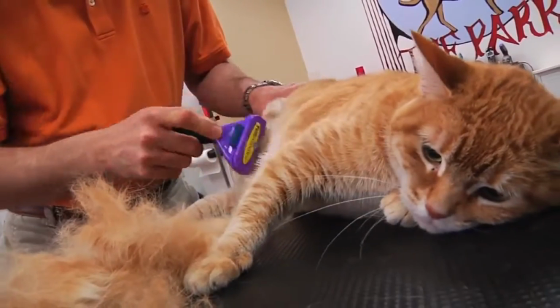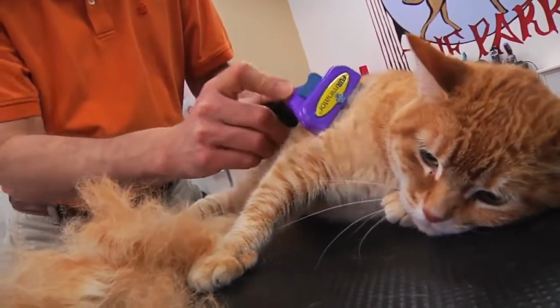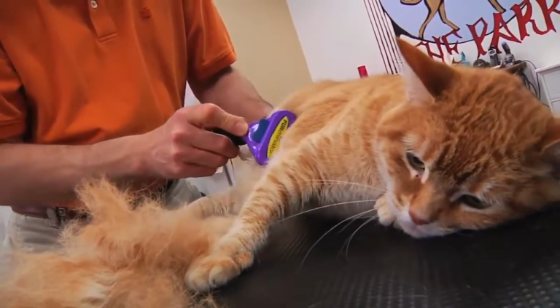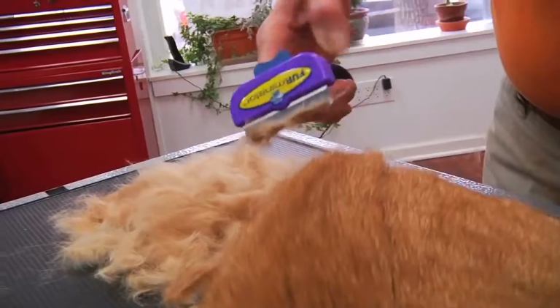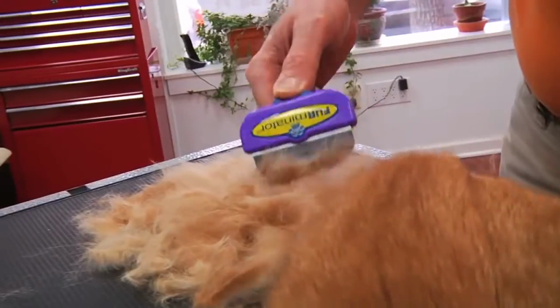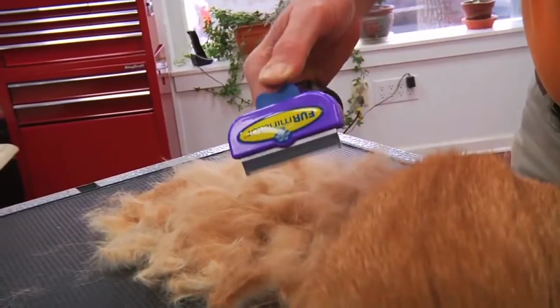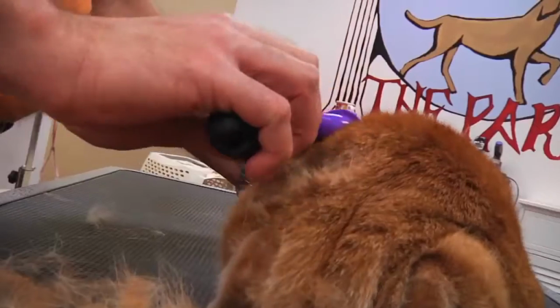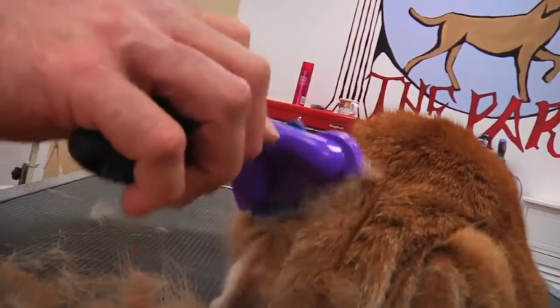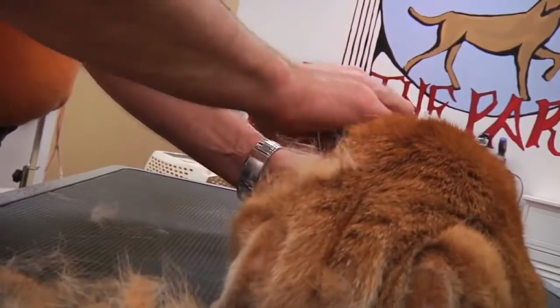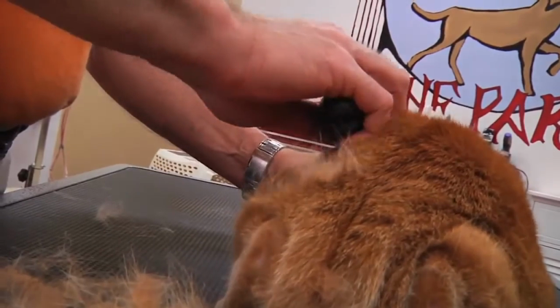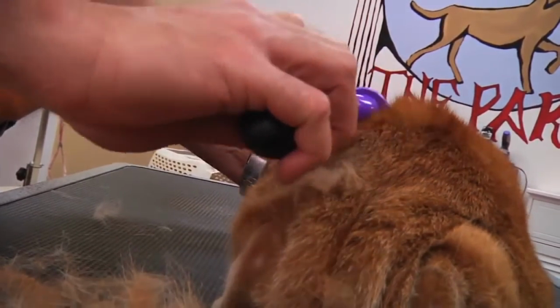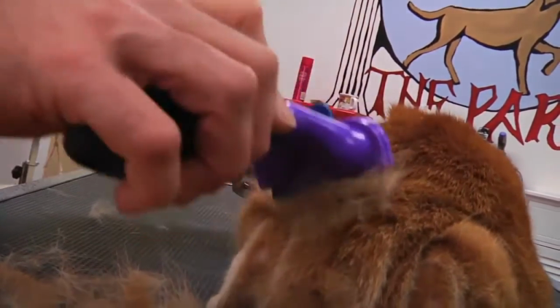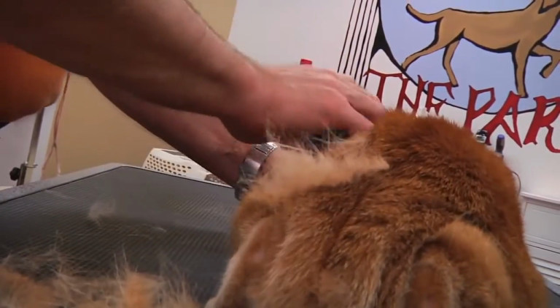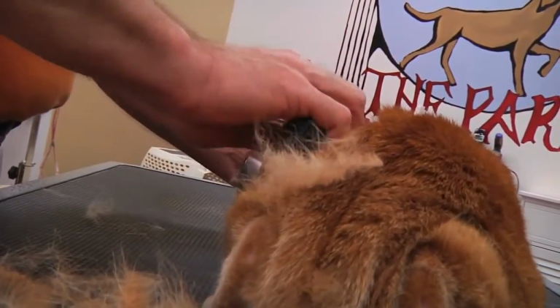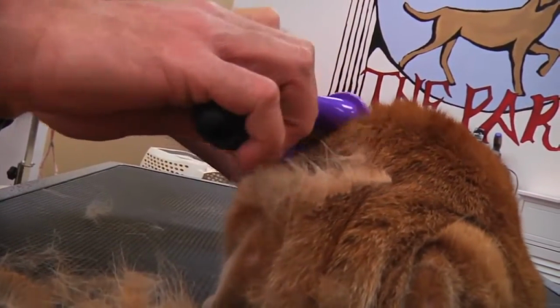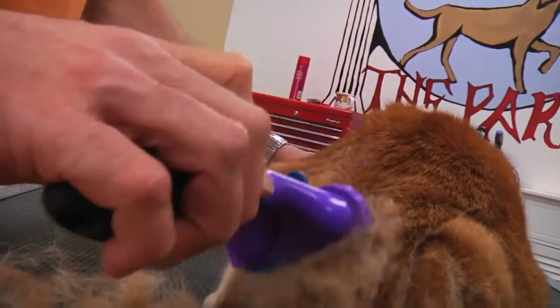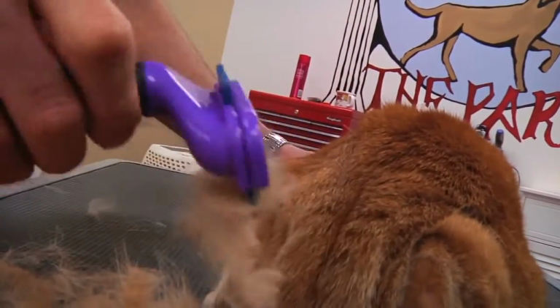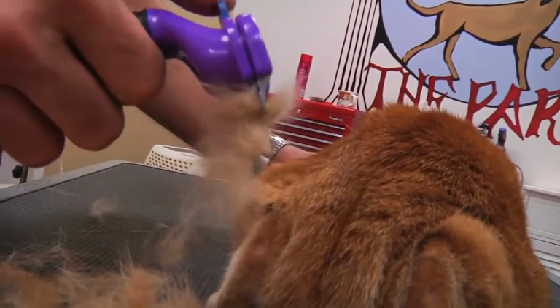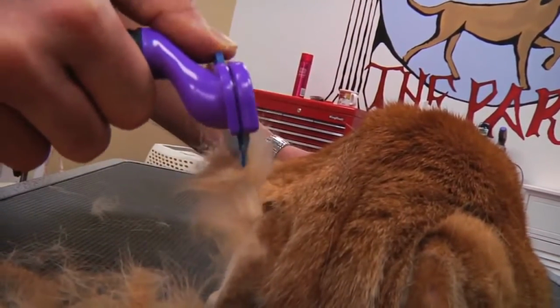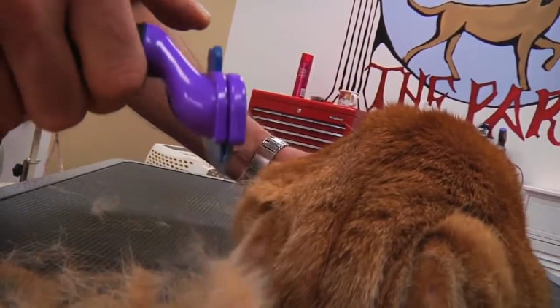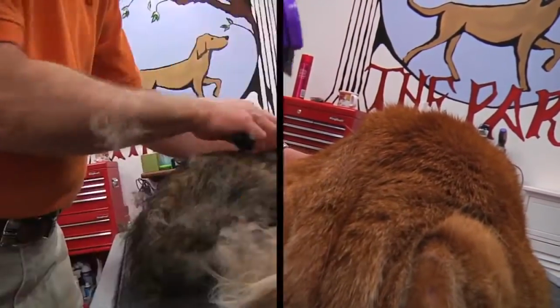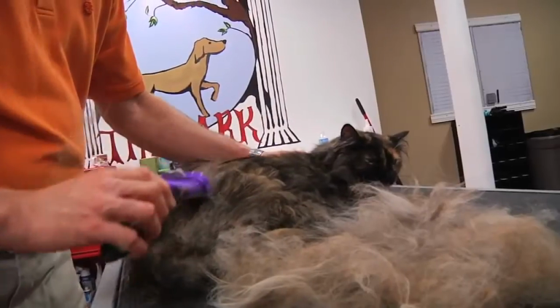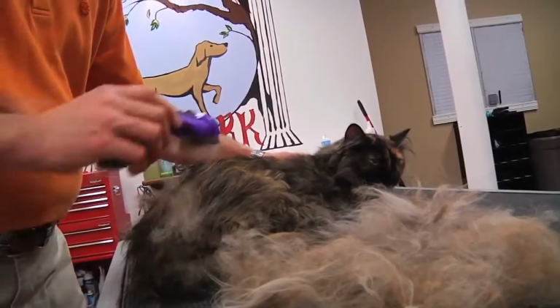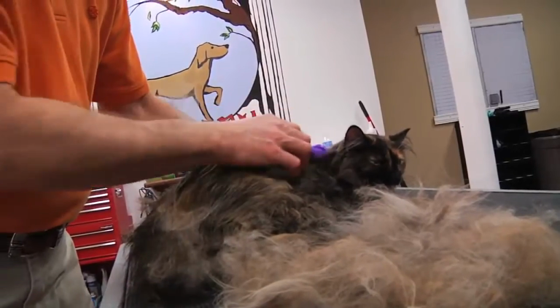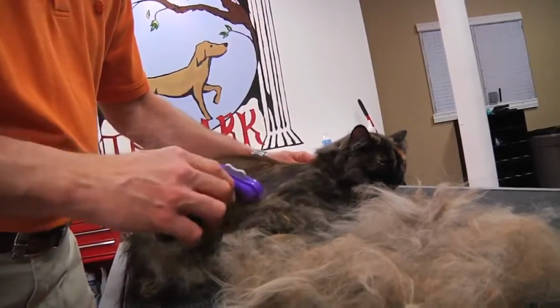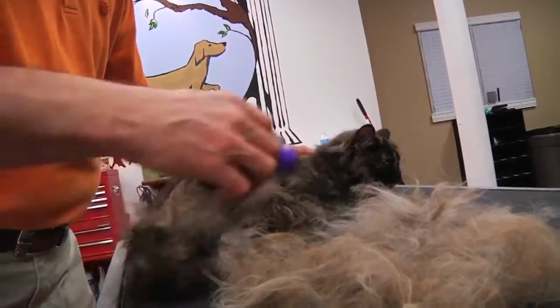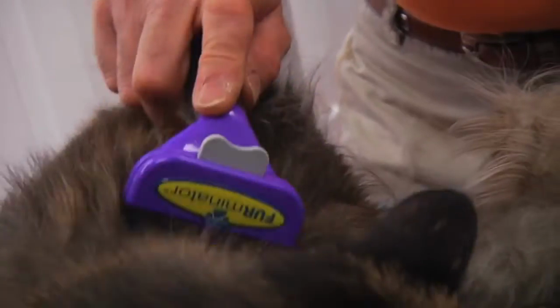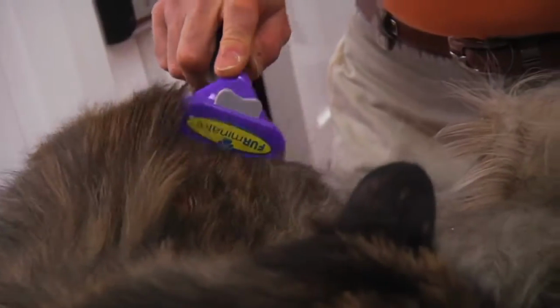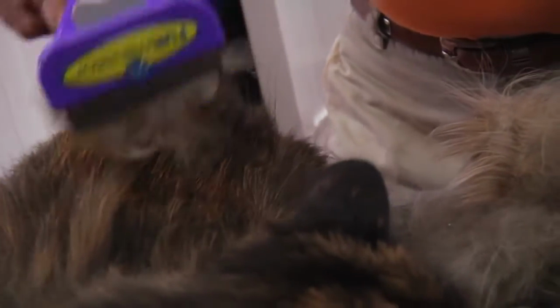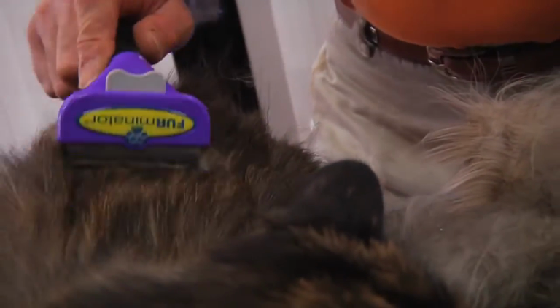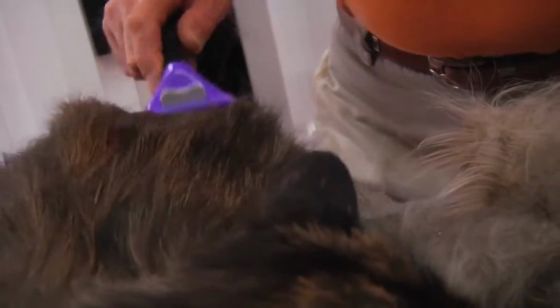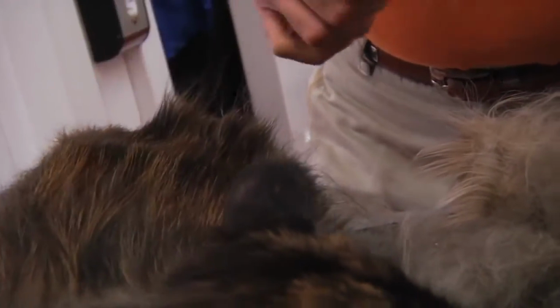Furminator de-shedding tools reduce shedding up to 90%, but did you know they also prevent hairballs? Hairballs are a messy inconvenience and they can lead to major digestive problems. To prevent hairballs, minimize the amount of hair your cat ingests with a Furminator de-shedding tool.